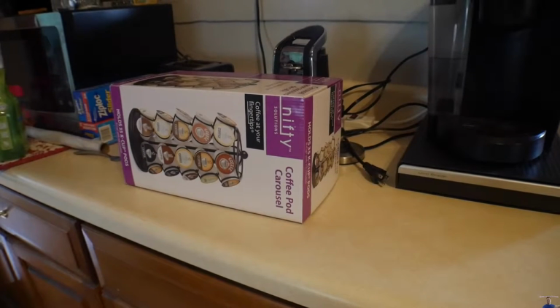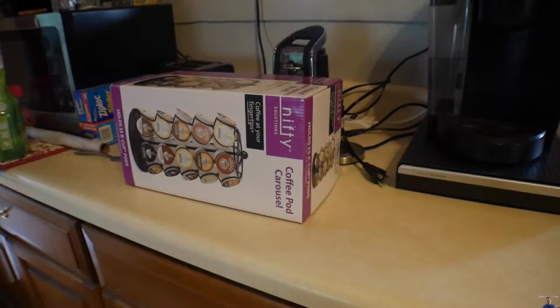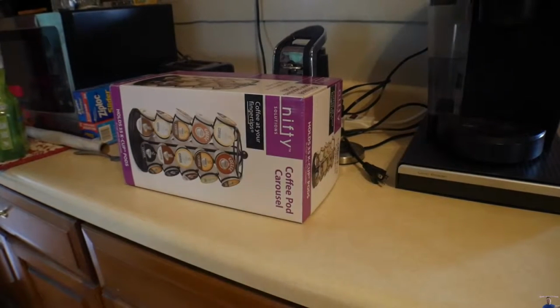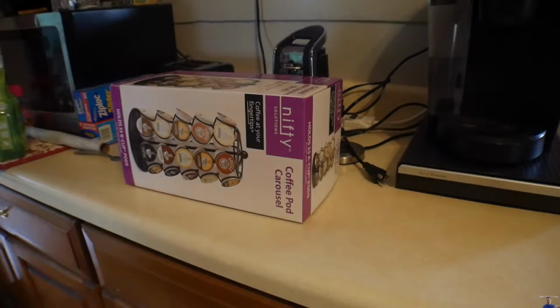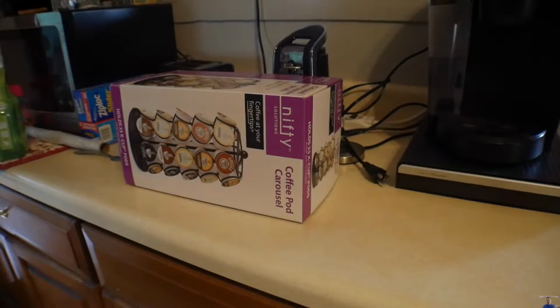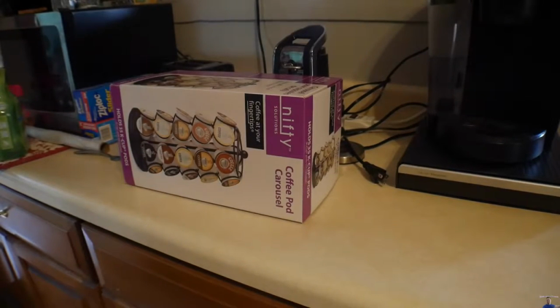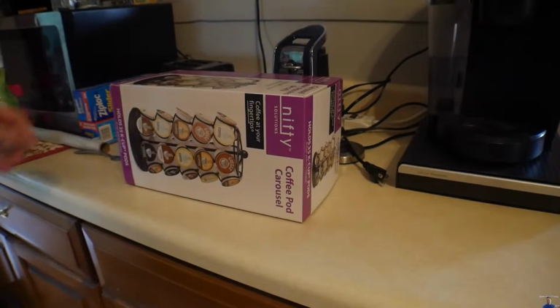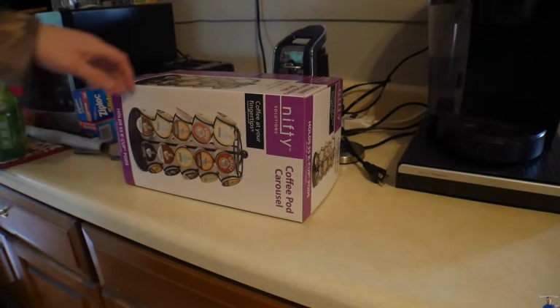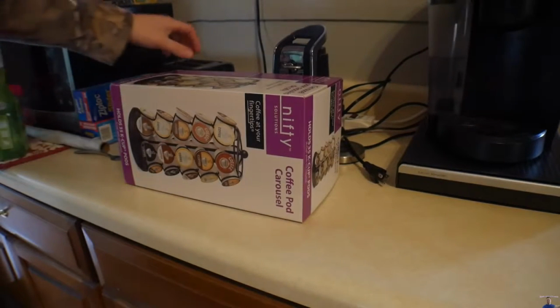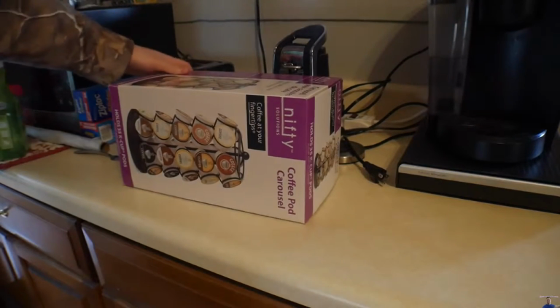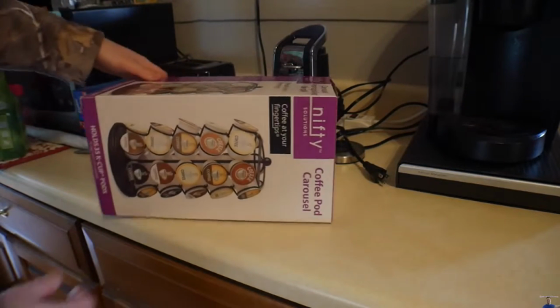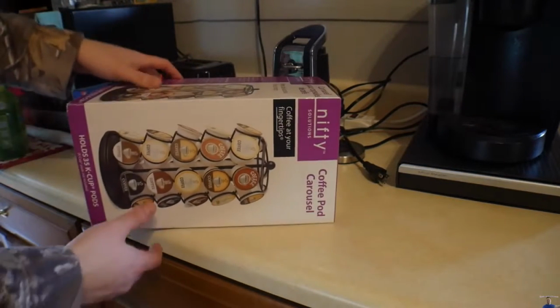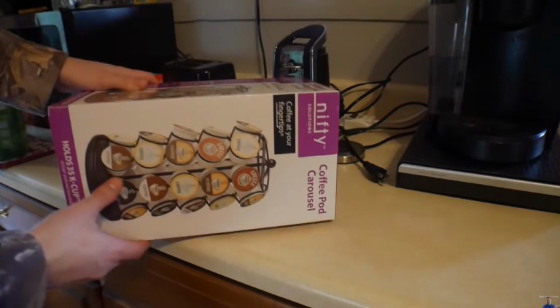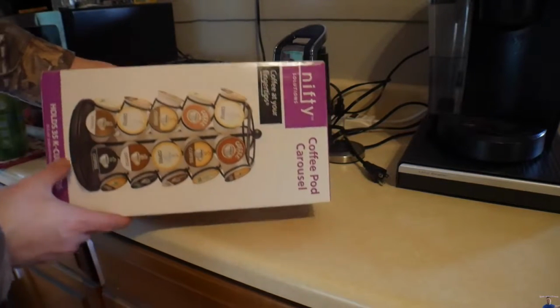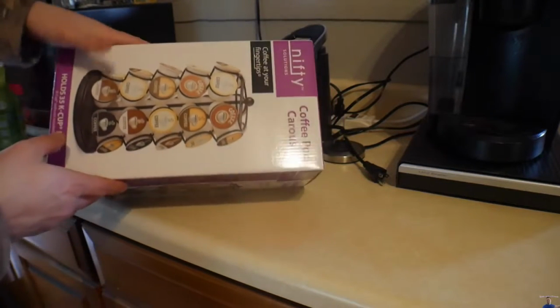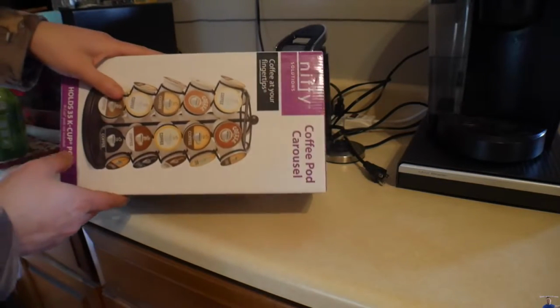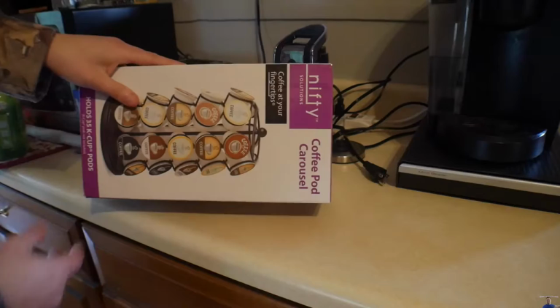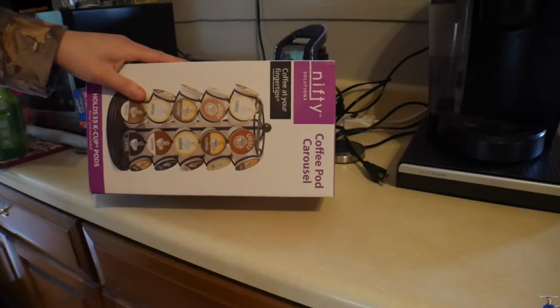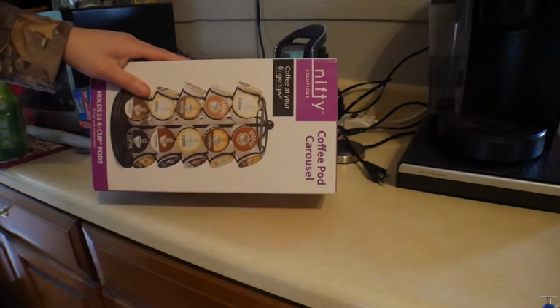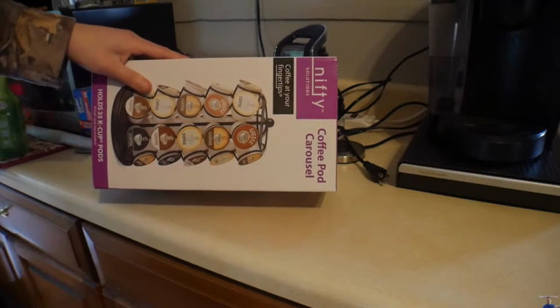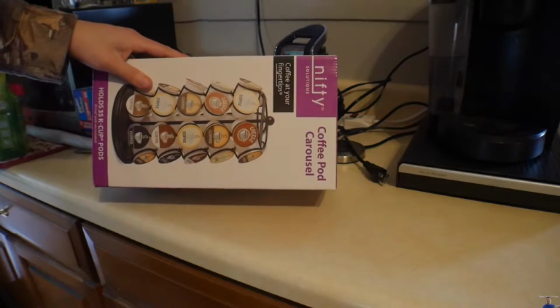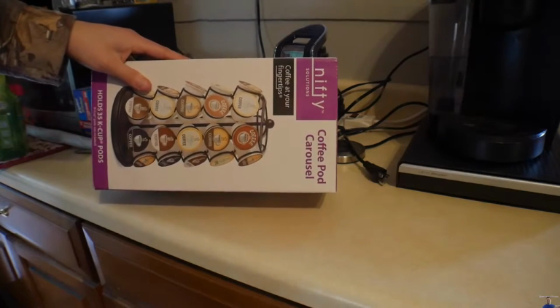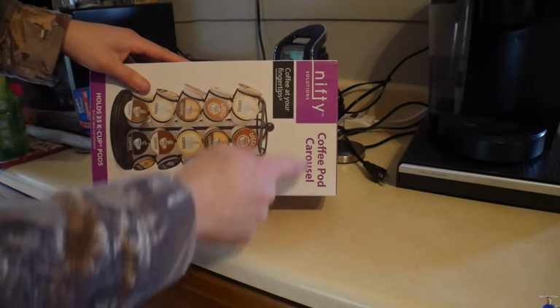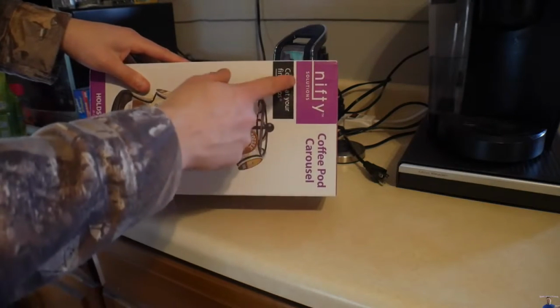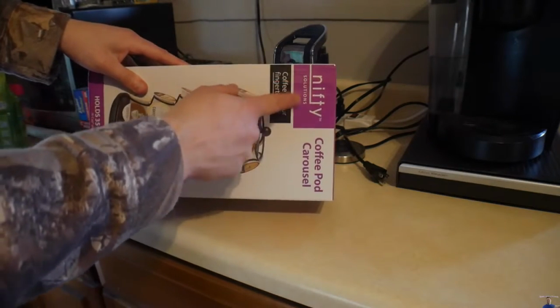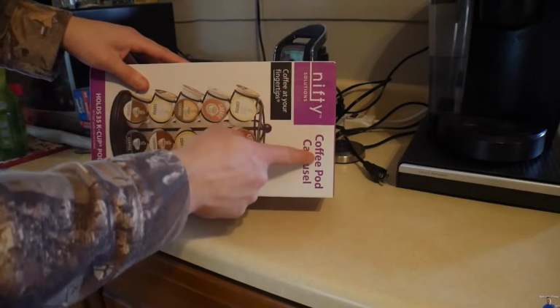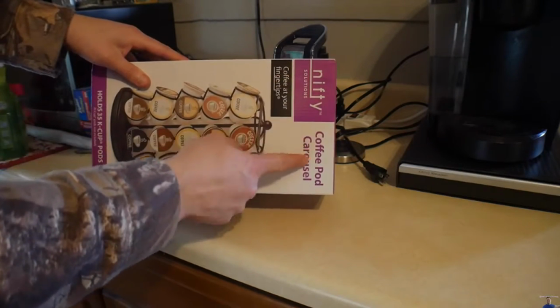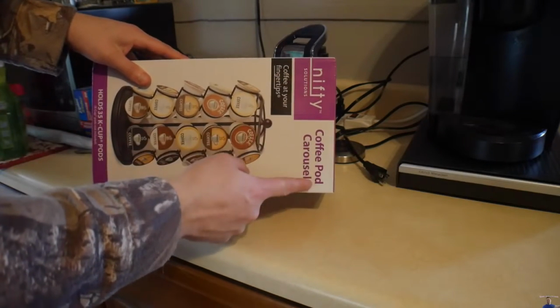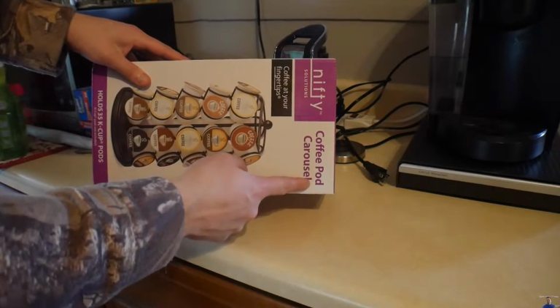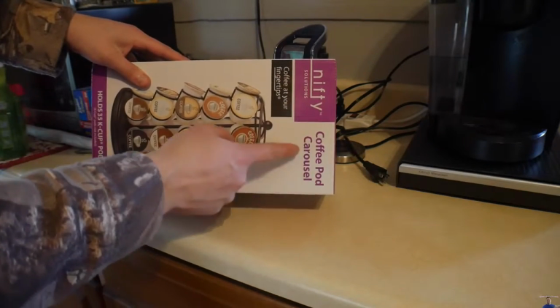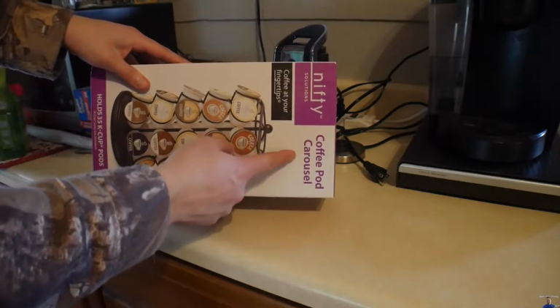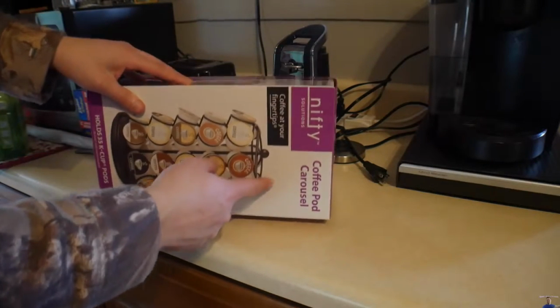Hello everyone, welcome back to Scott's Honest Reviews. So today we are reviewing our Nifty Solutions Coffee Pod Carousel.